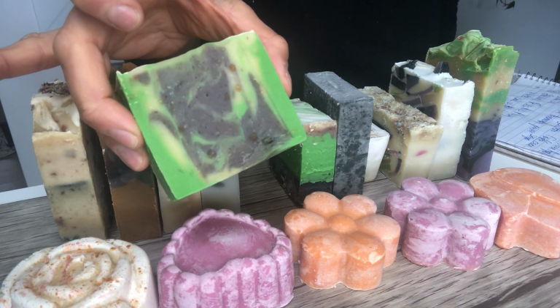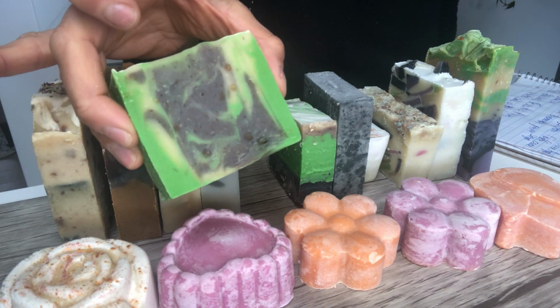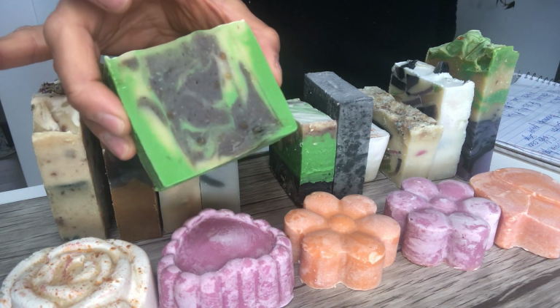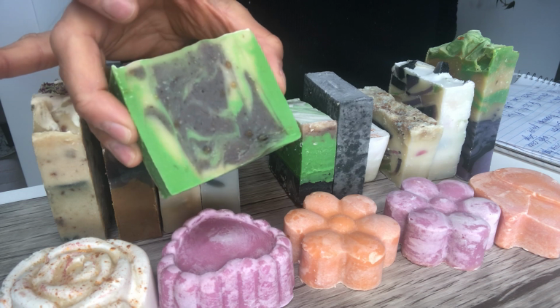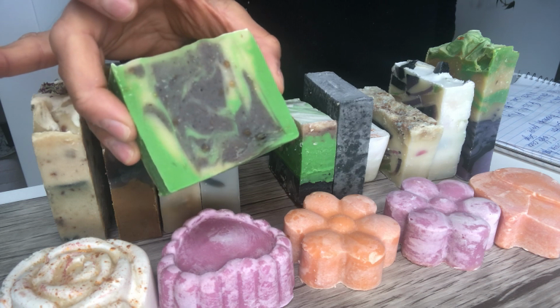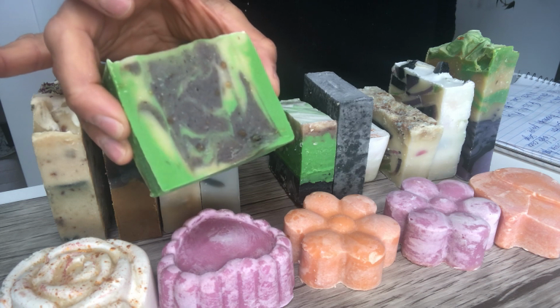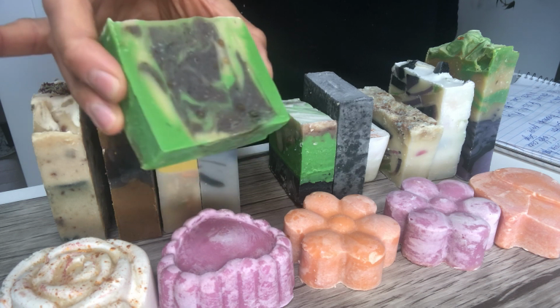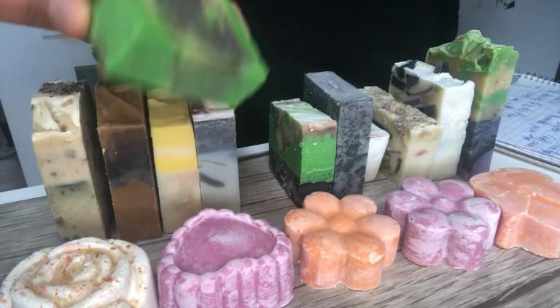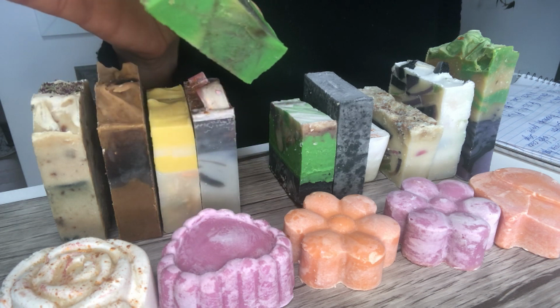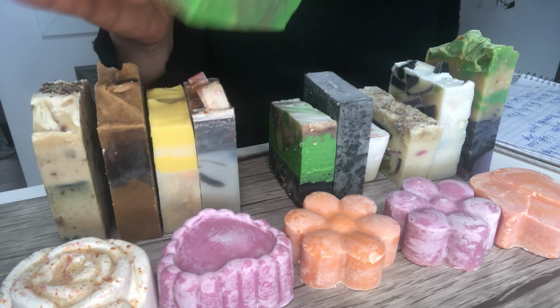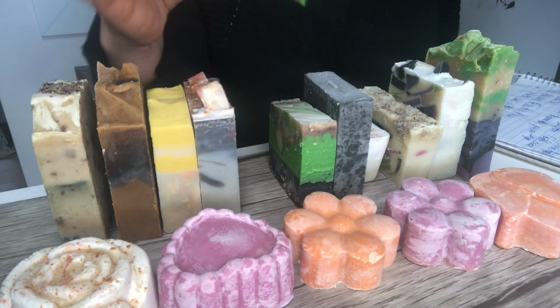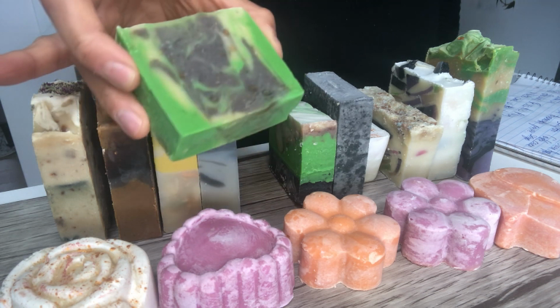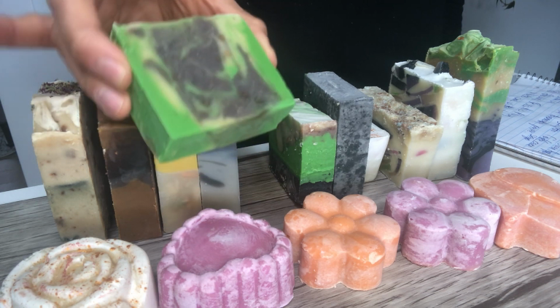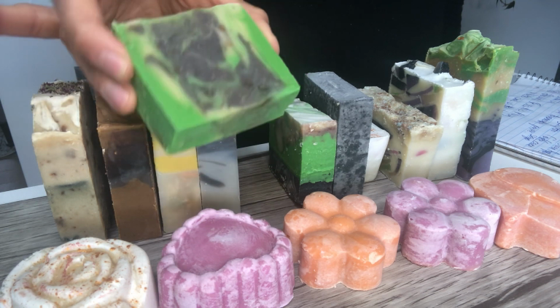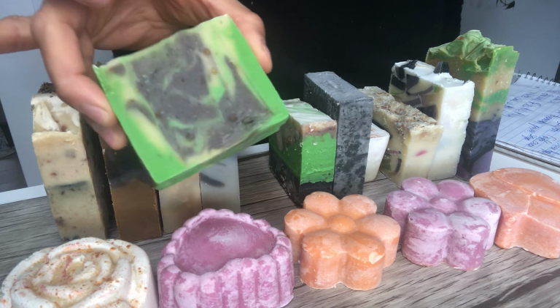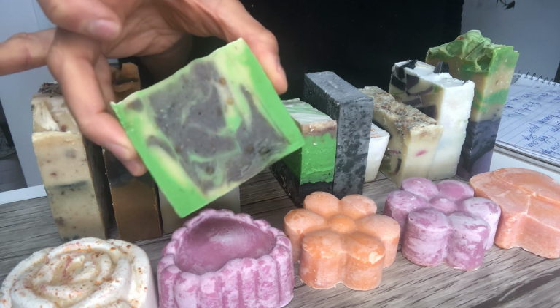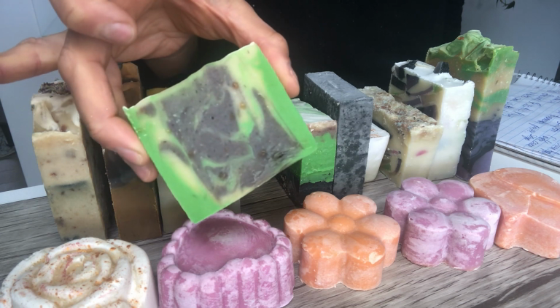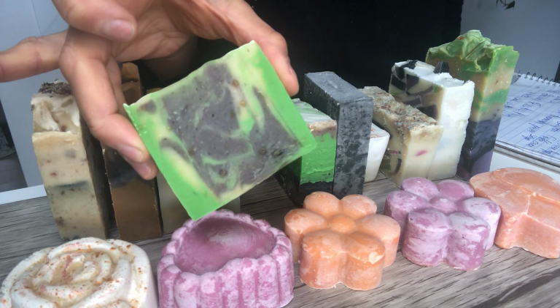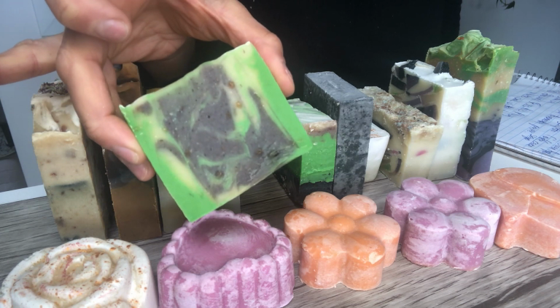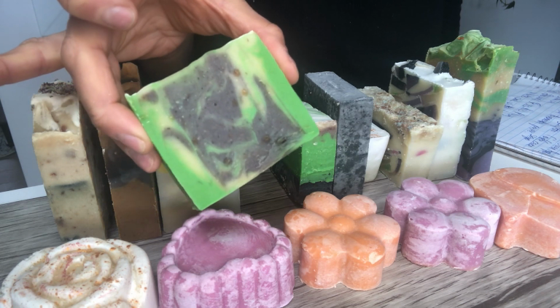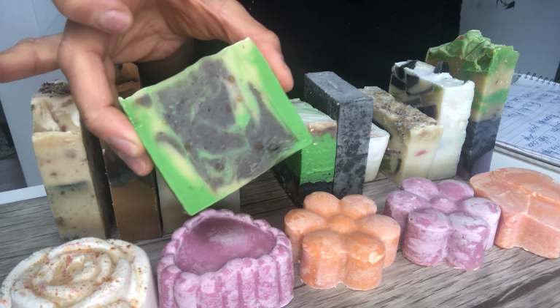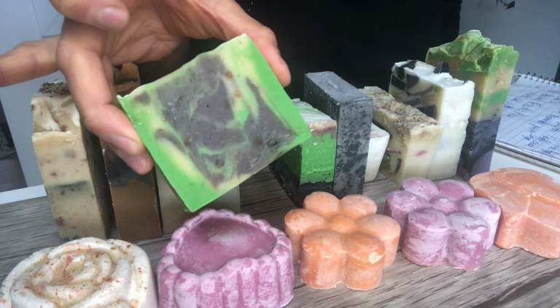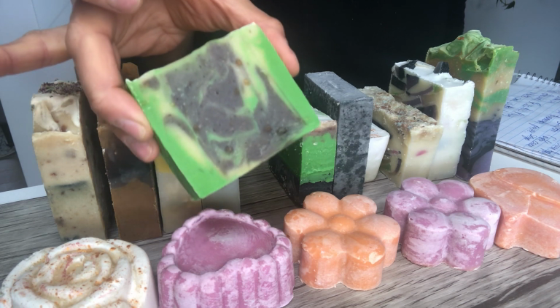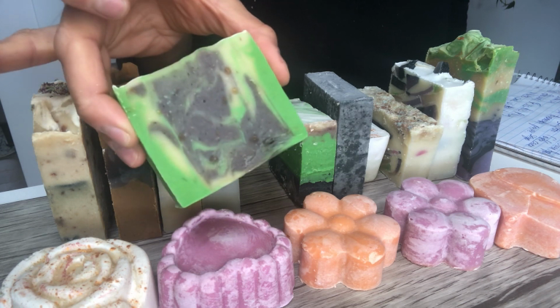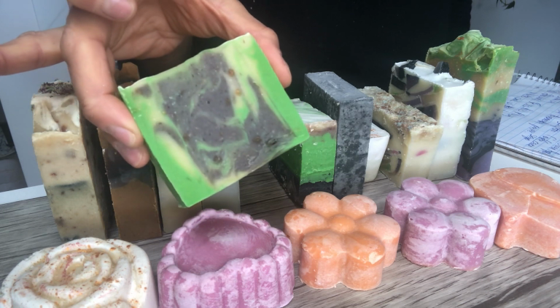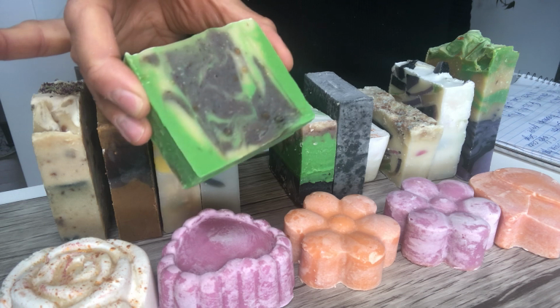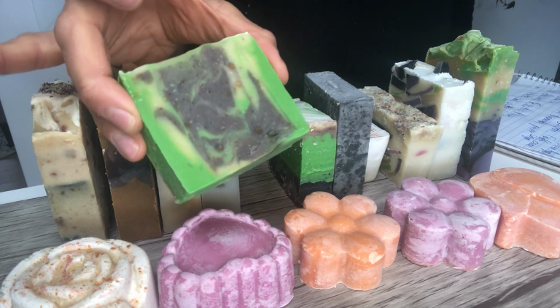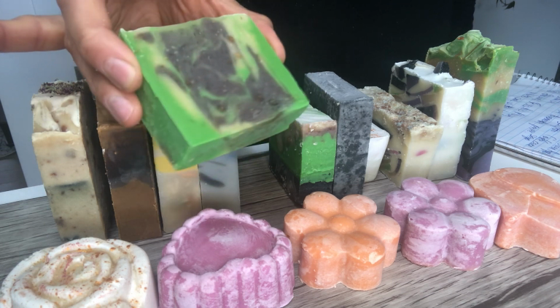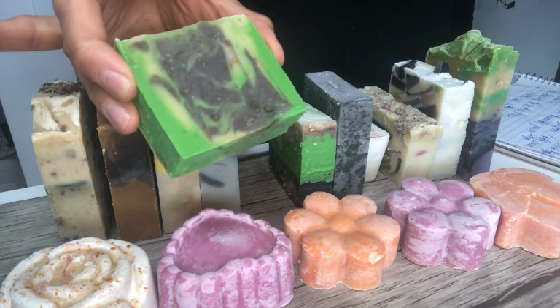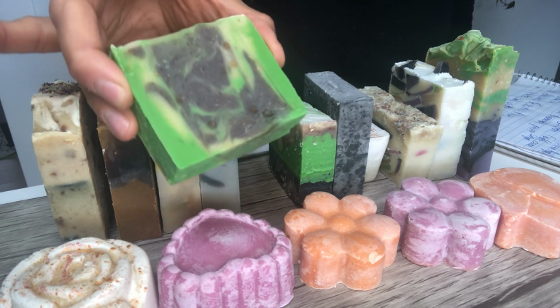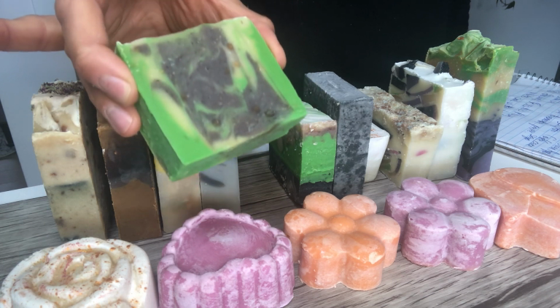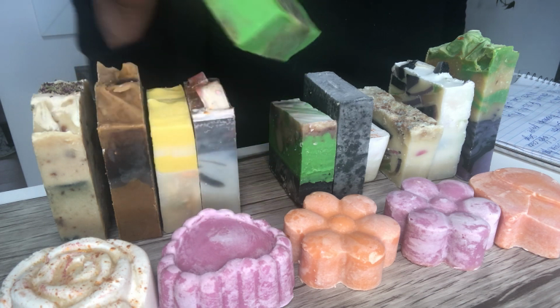Then I have a sweet grass soap with alkanet powder that was infused in oil. The alkanet powder gives it a purplish color — this is not activated charcoal, the color was obtained entirely from the alkanet powder.